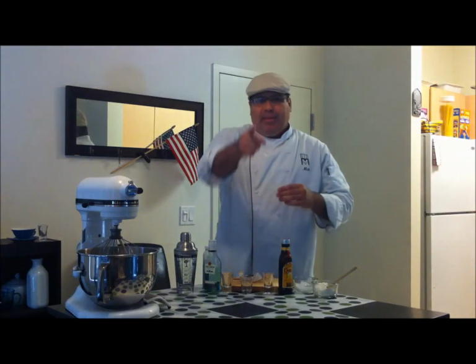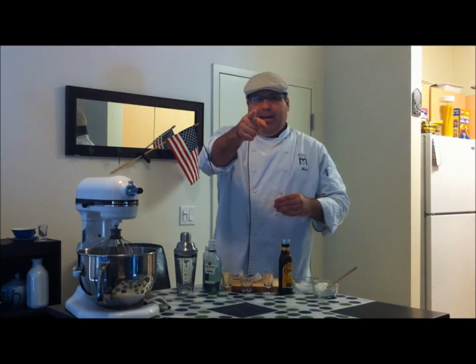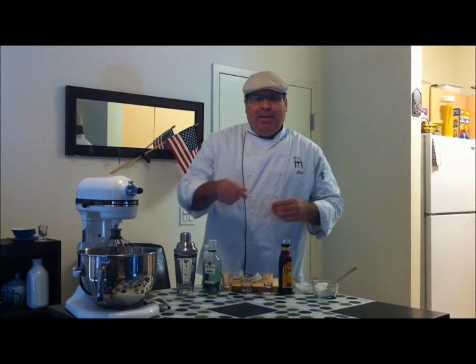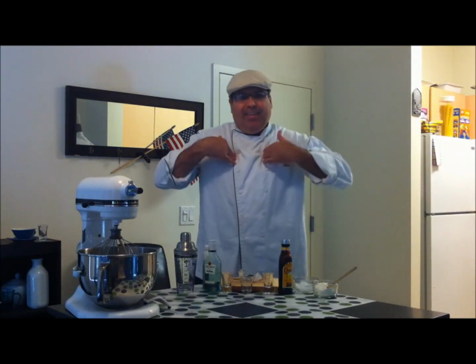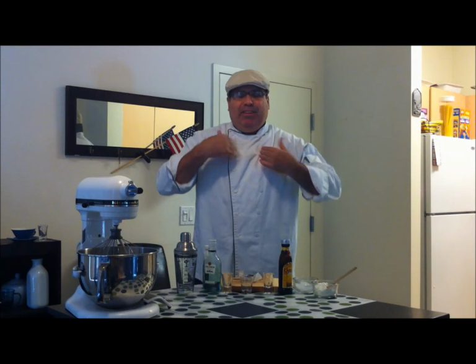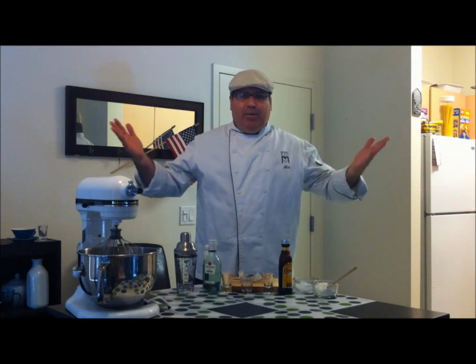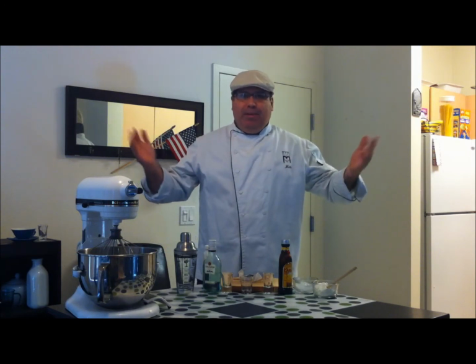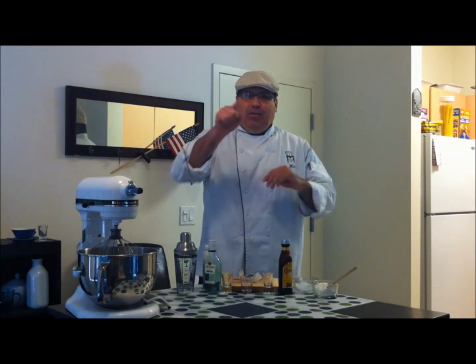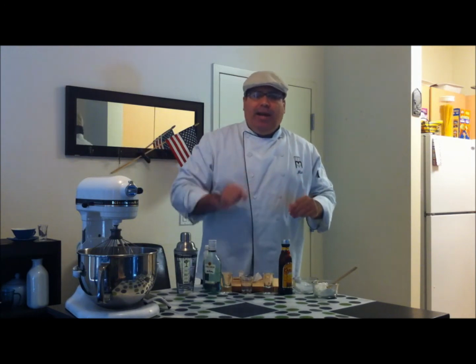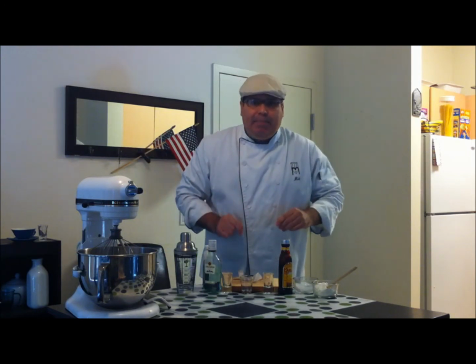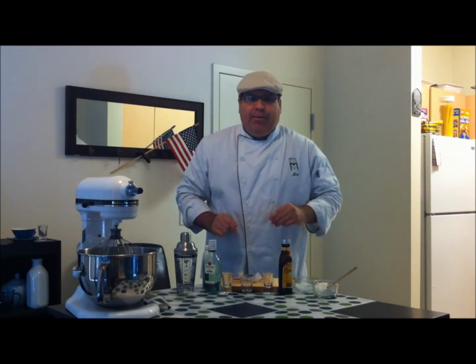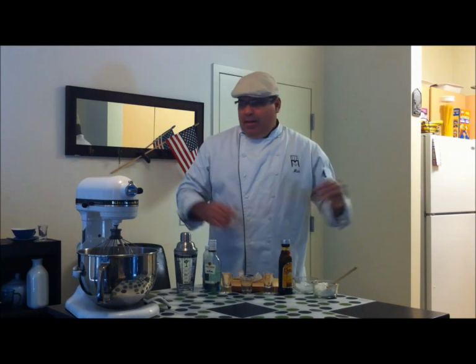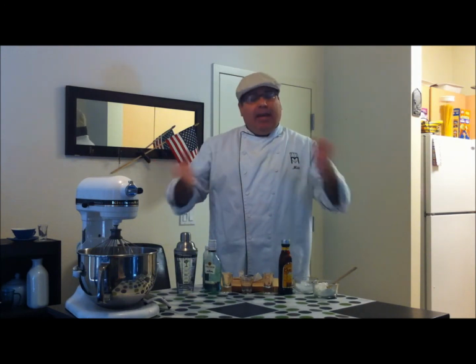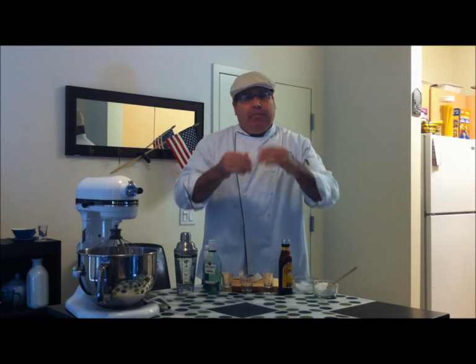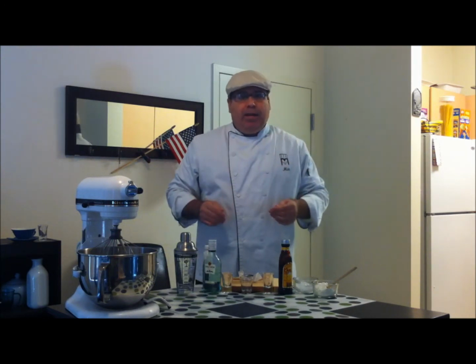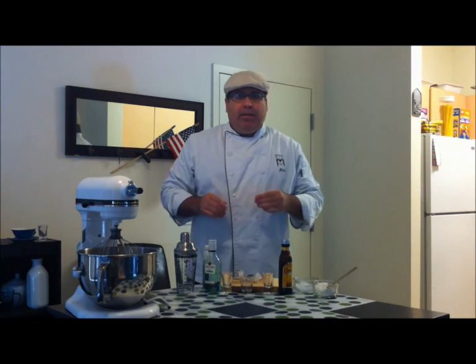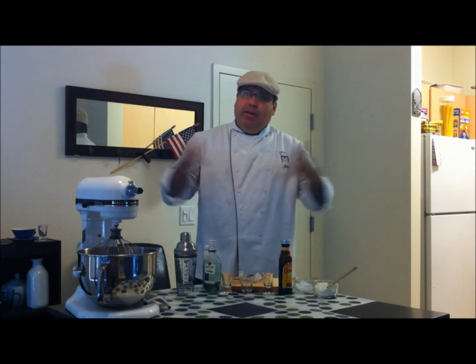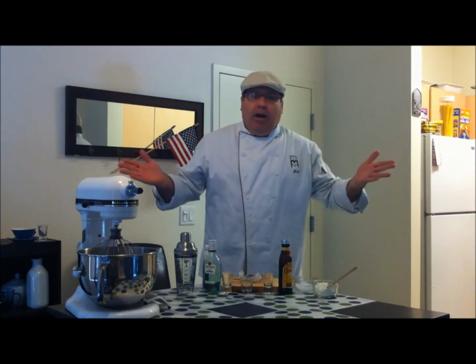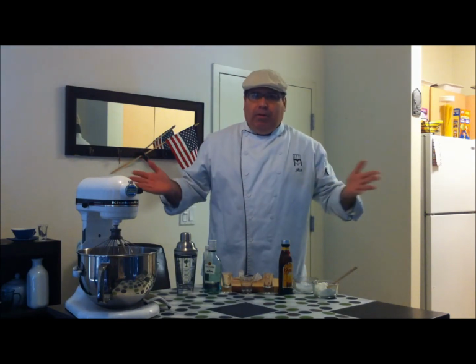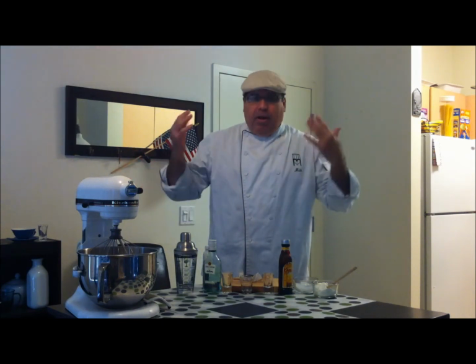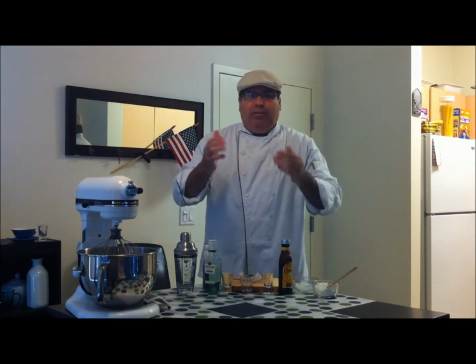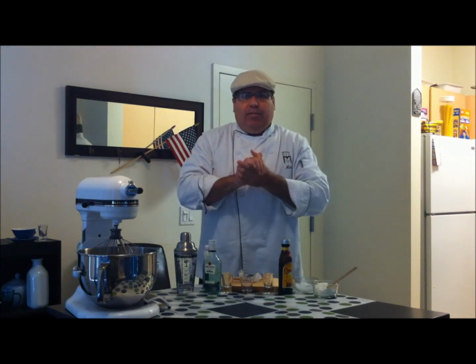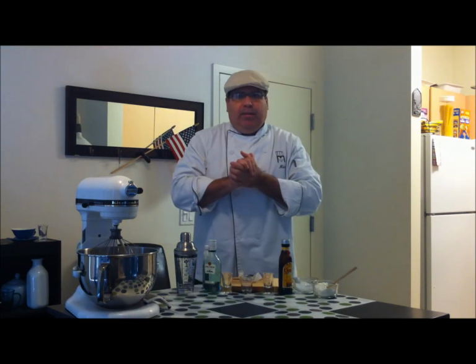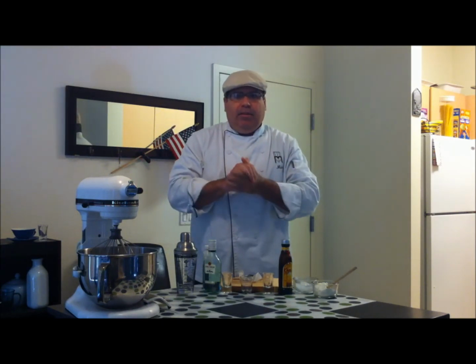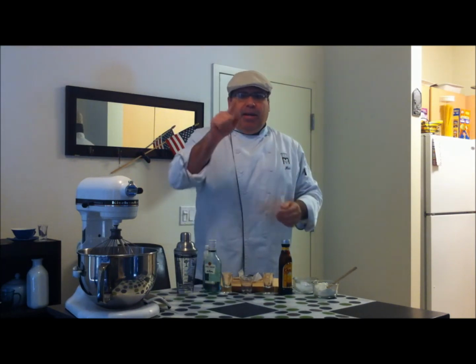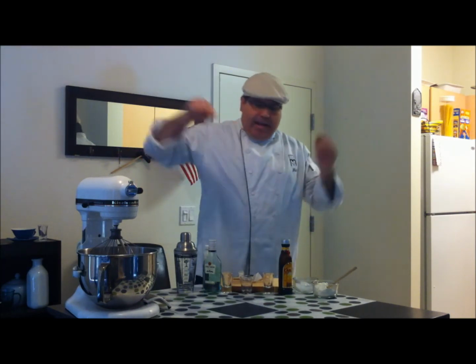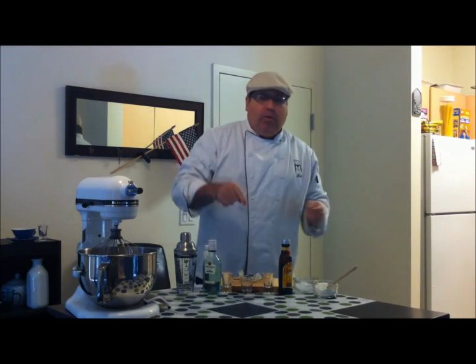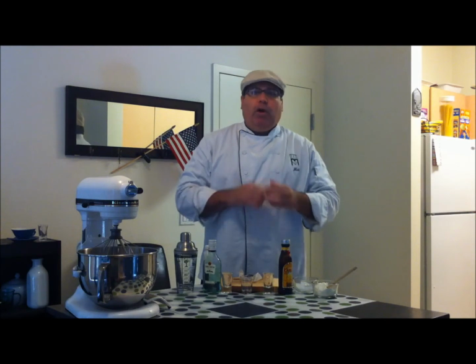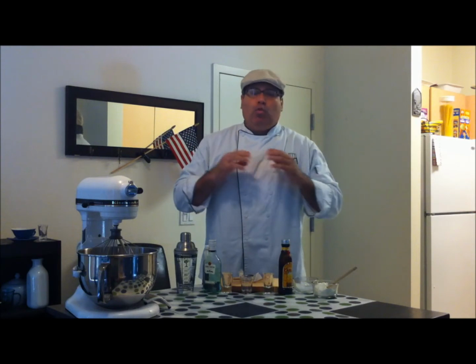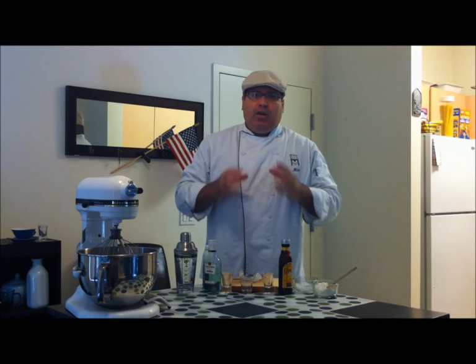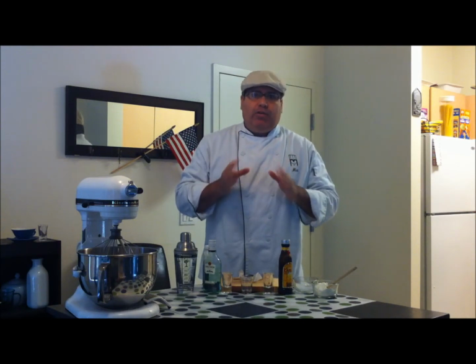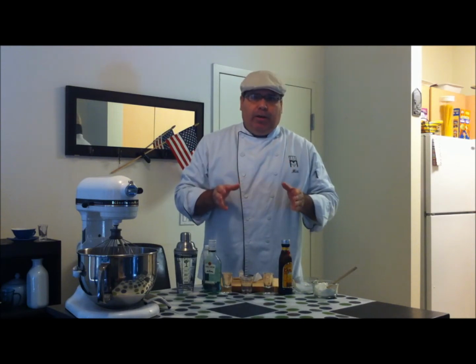Hey everybody, it's me Chef Mick. Welcome to our Friday Happy Hour. Today happens to be Friday the 13th. I'm always psyched for Friday the 13th, and today's show we have a great drink for you.